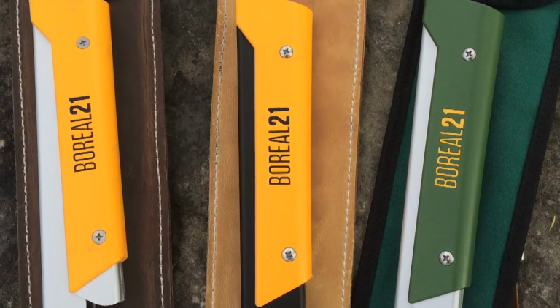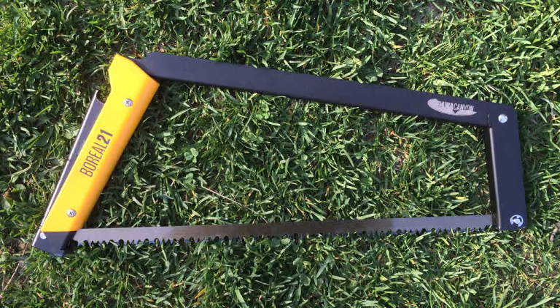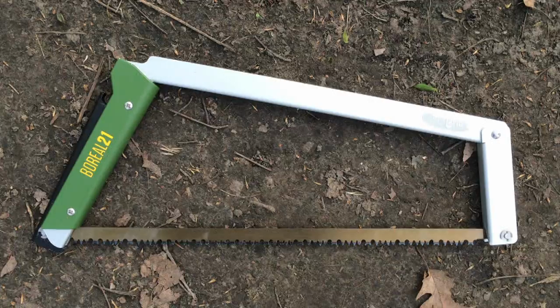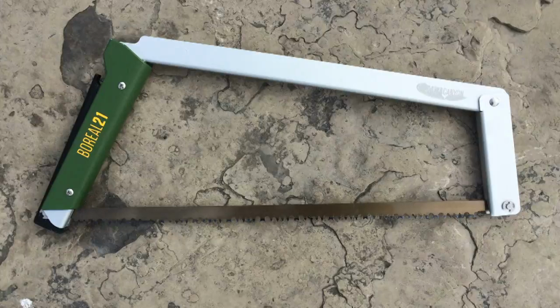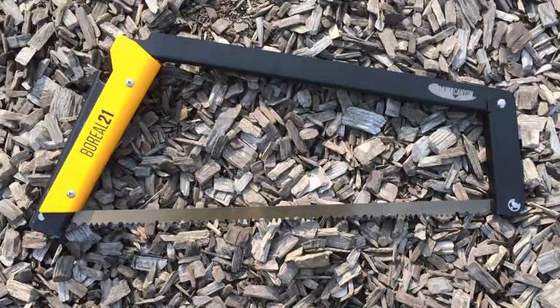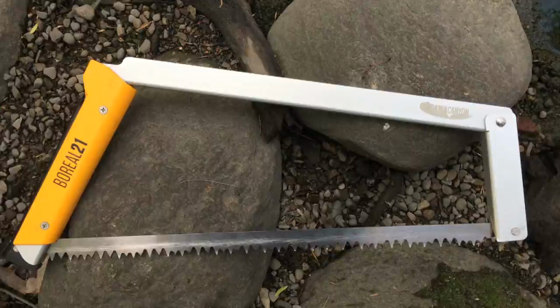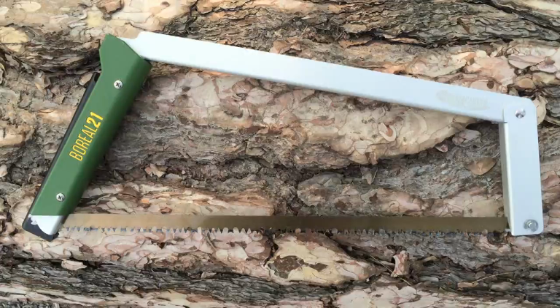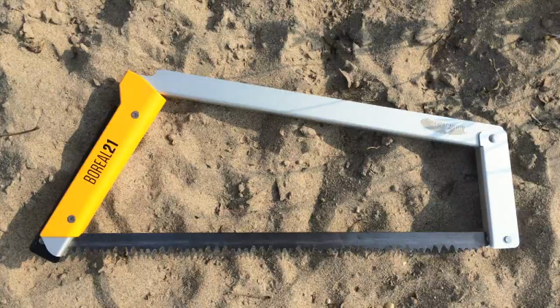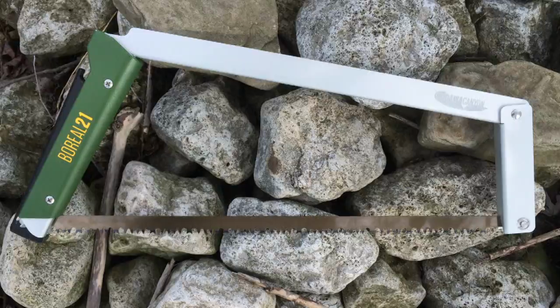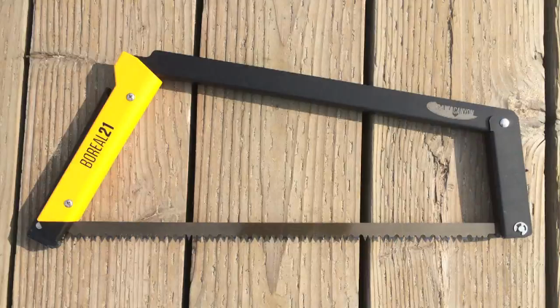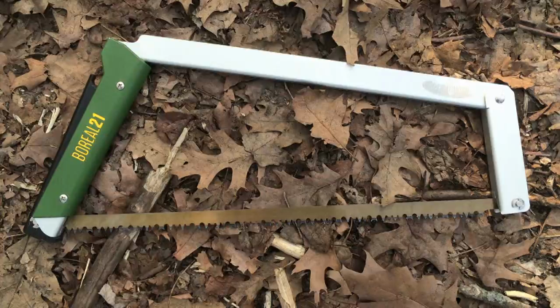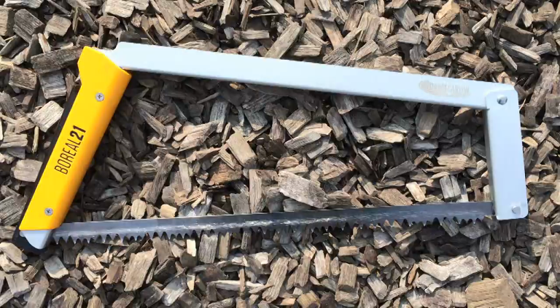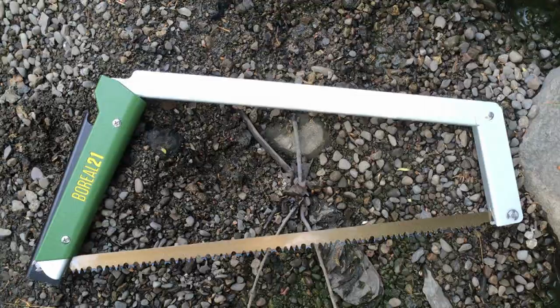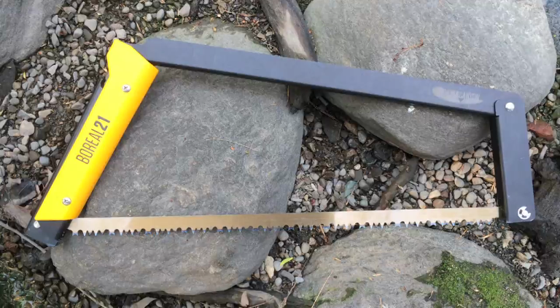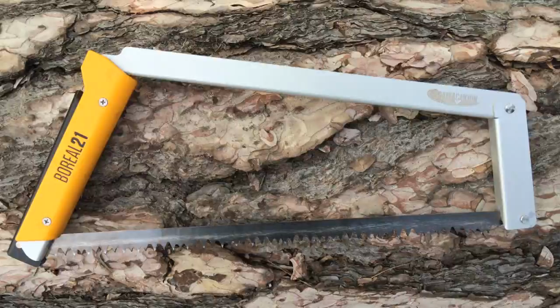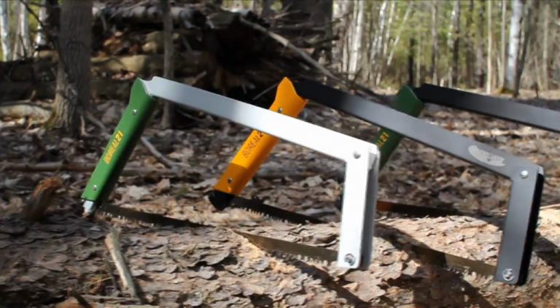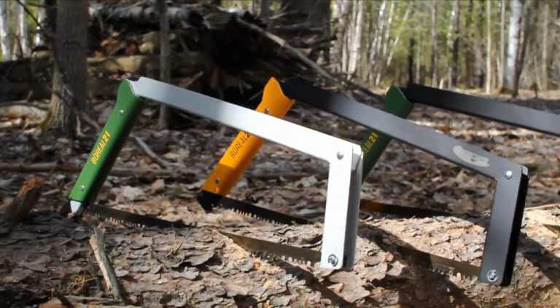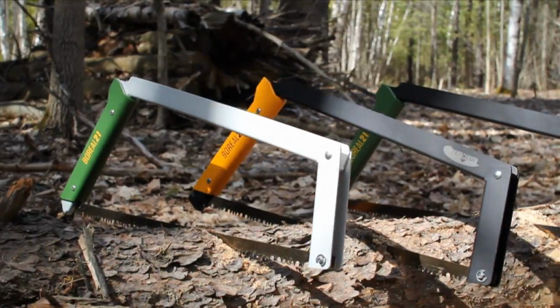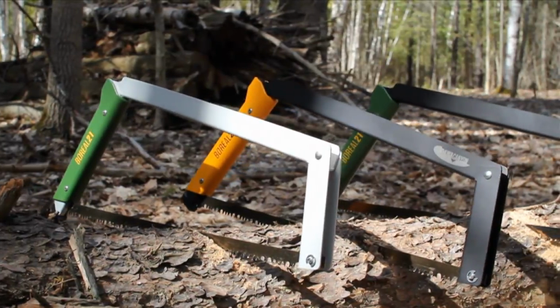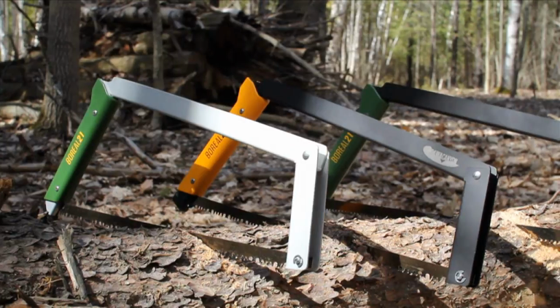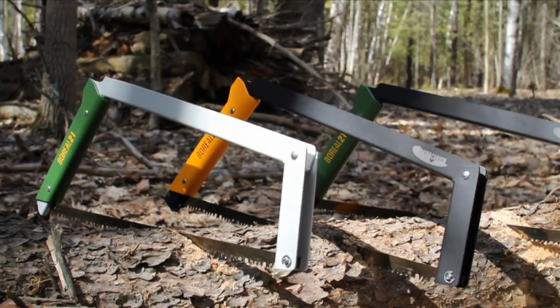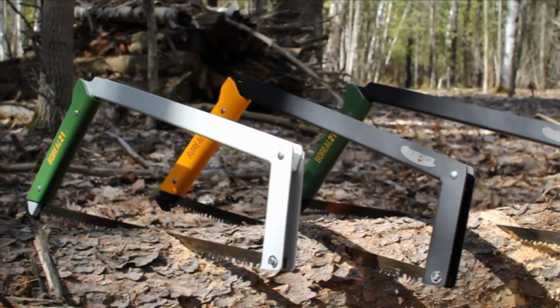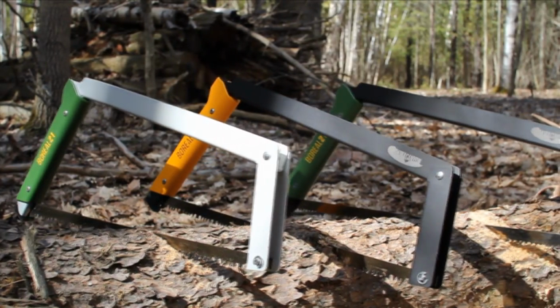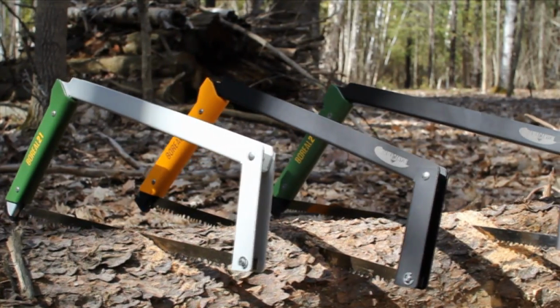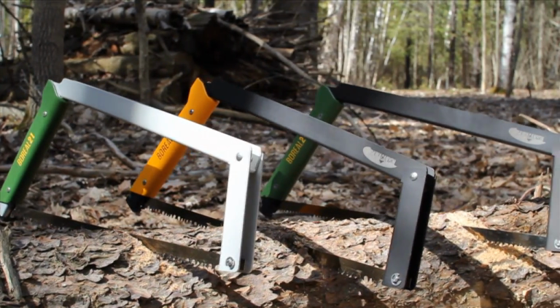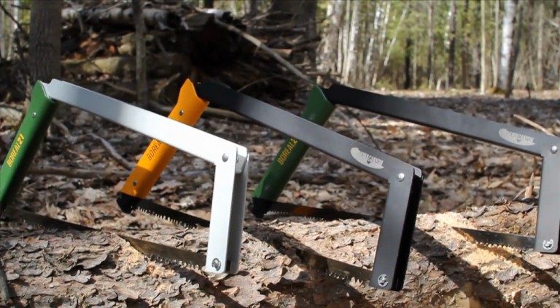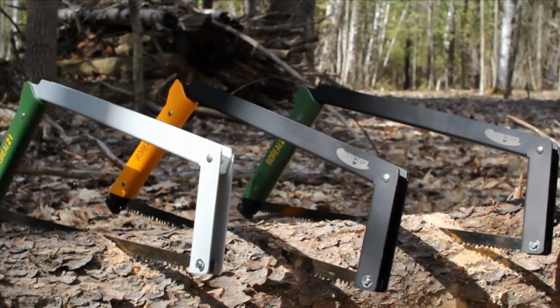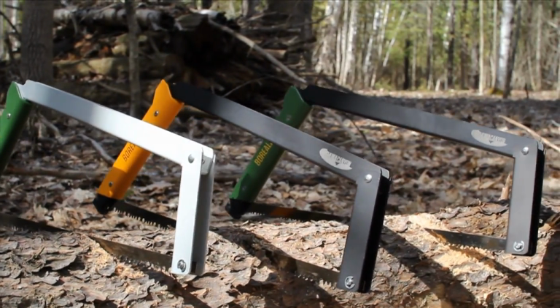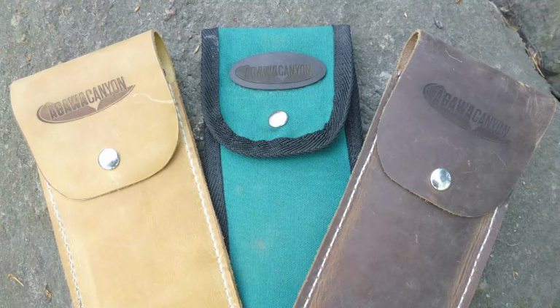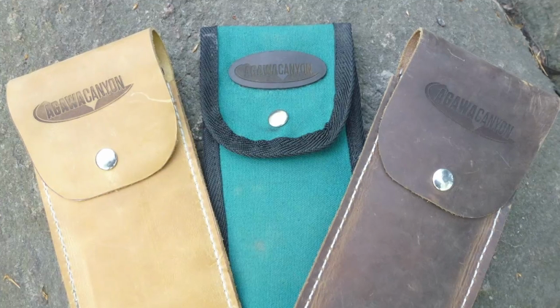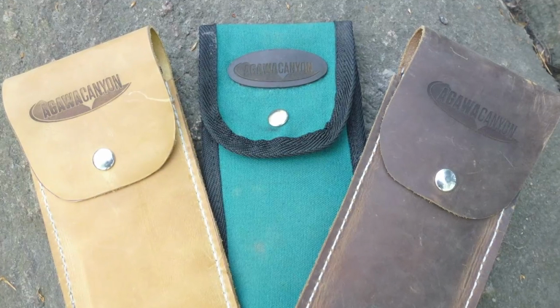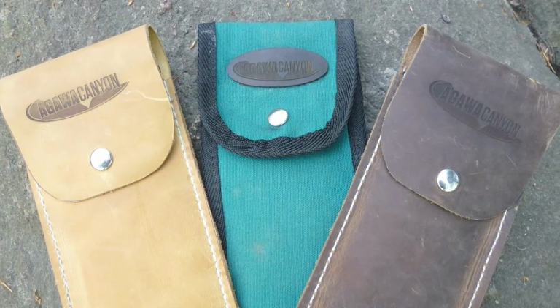When you get your Boreal 21 pack saw, you get to configure and customize according to your needs. That means you choose the blade type, frame and handle, color combinations, with optional leather or canvas sheath.